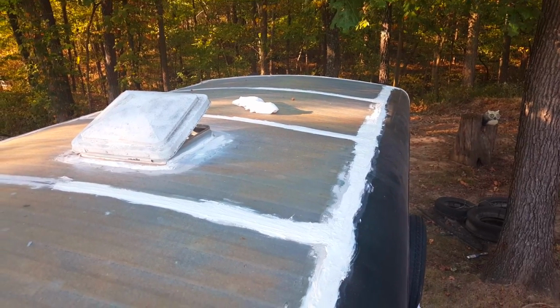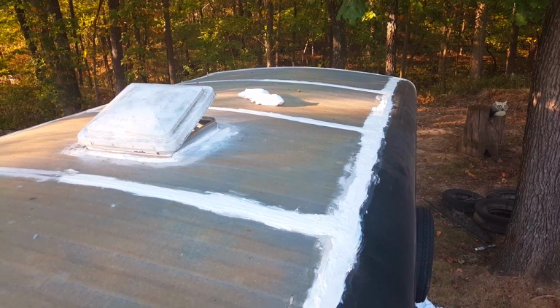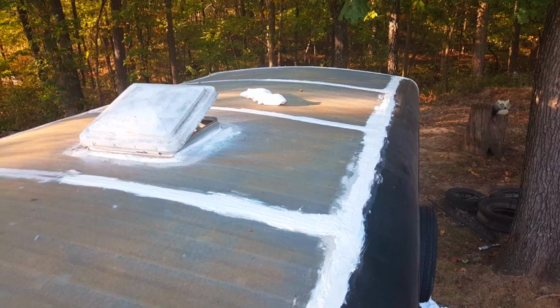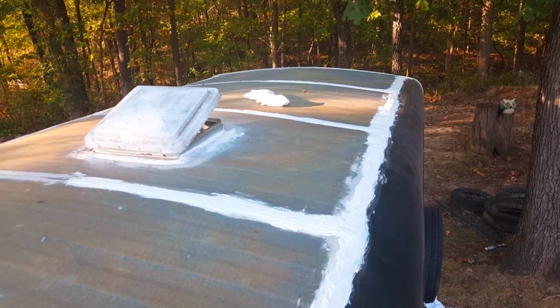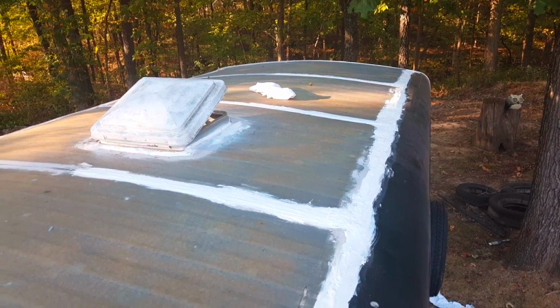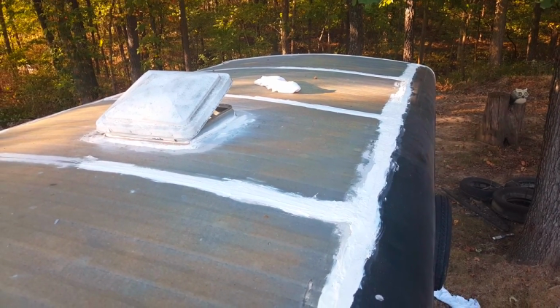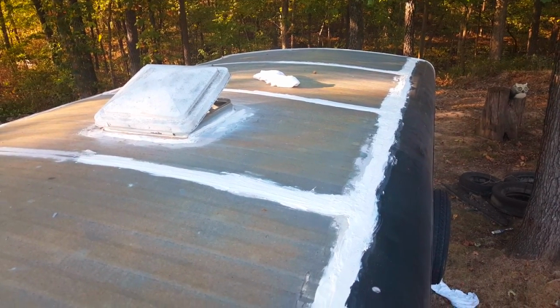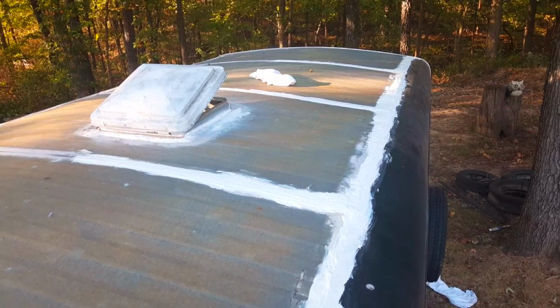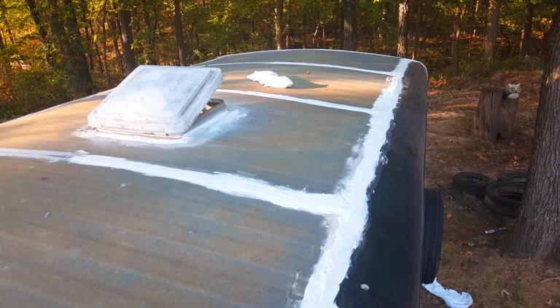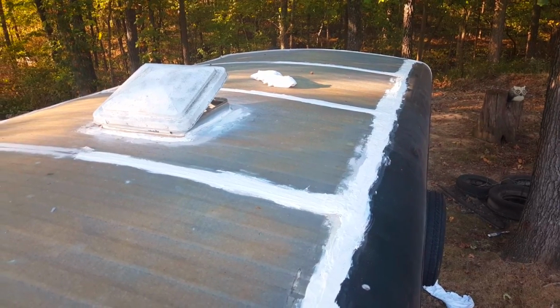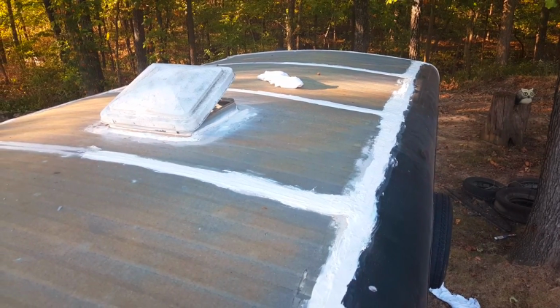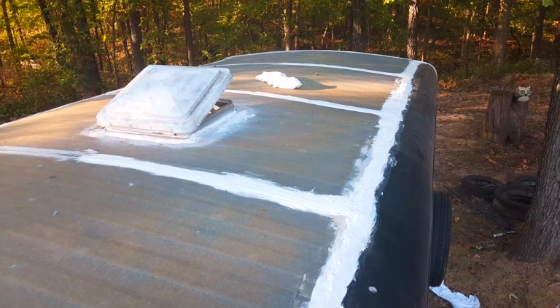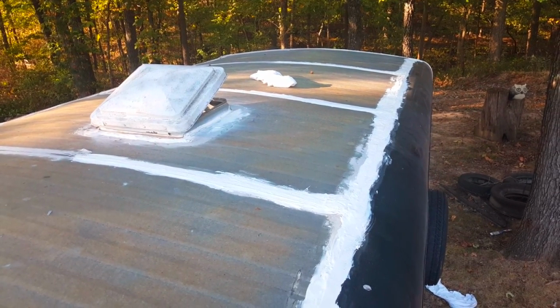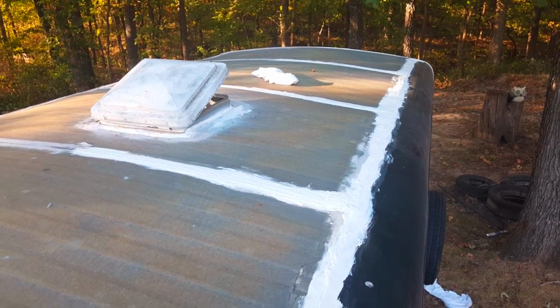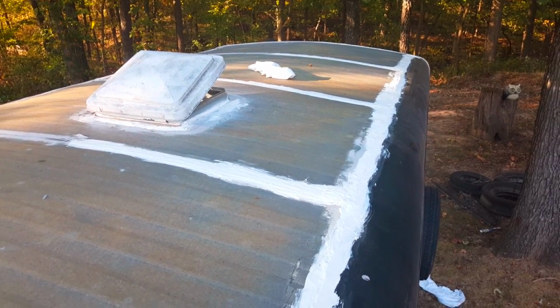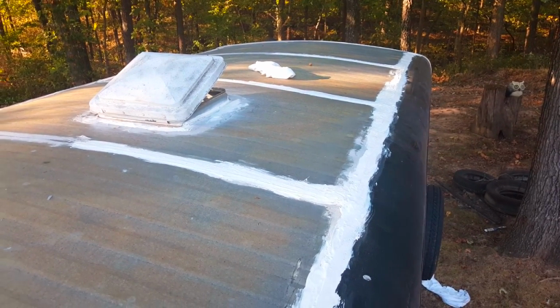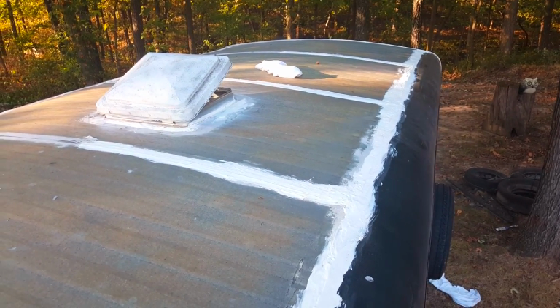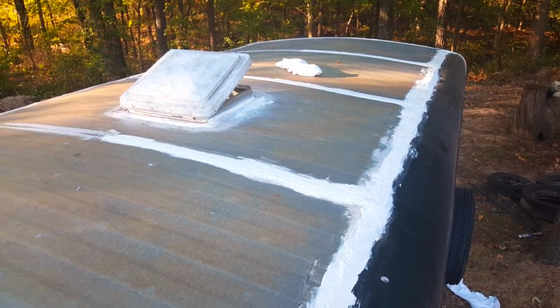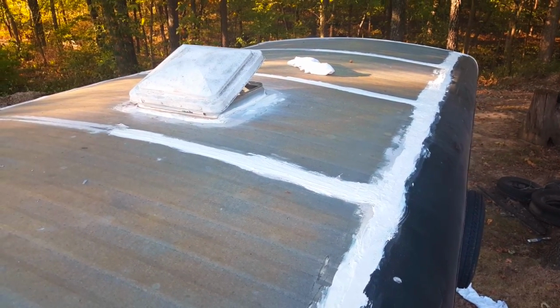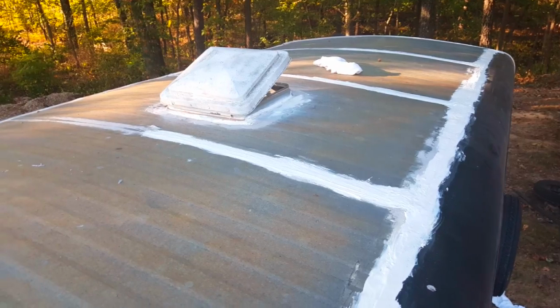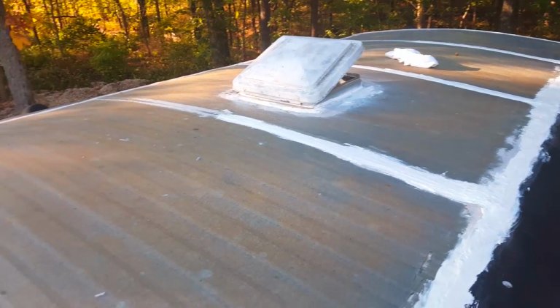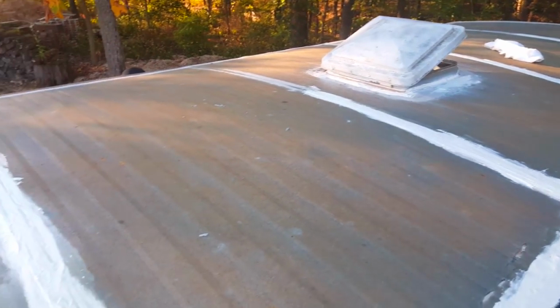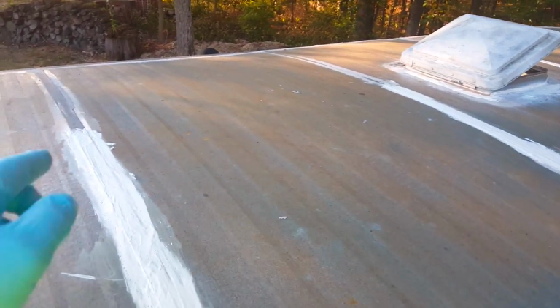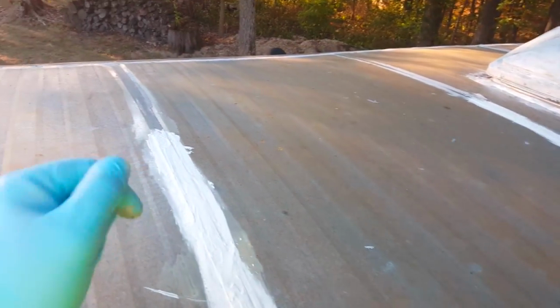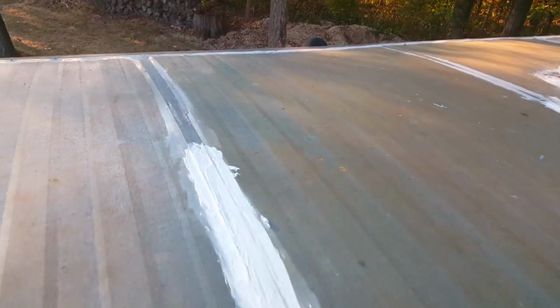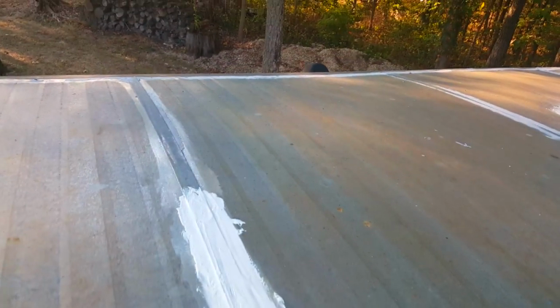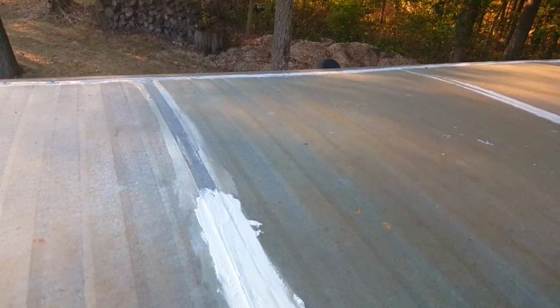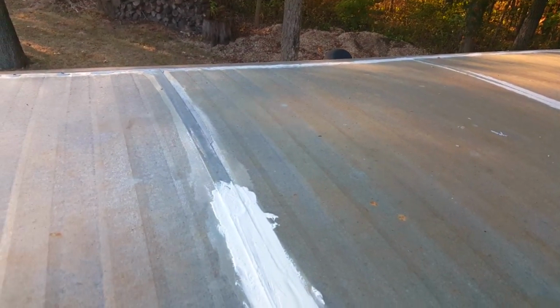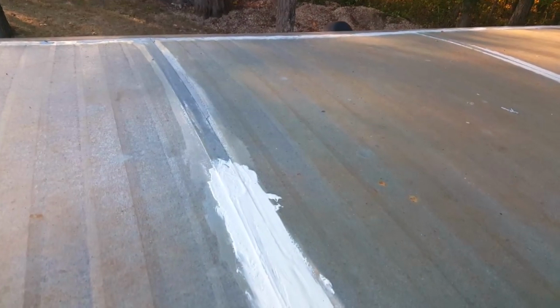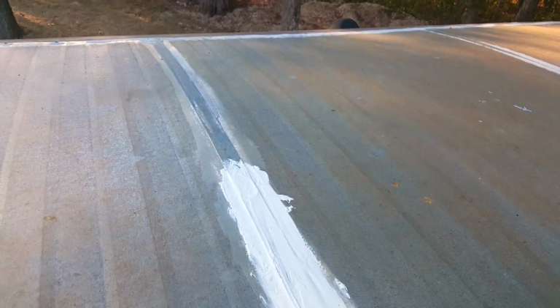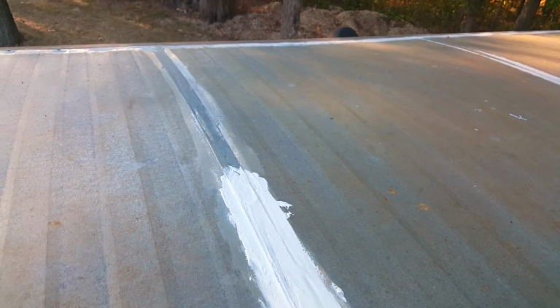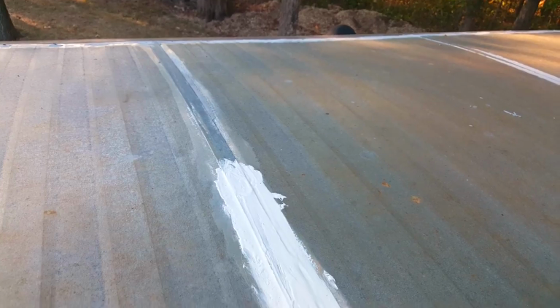You can see I've done one side already — it's white. It's going on pretty good. It's self-leveling. I used an air compressor just to blow out the excess leftover sealant. You can see where it's missing in some areas.